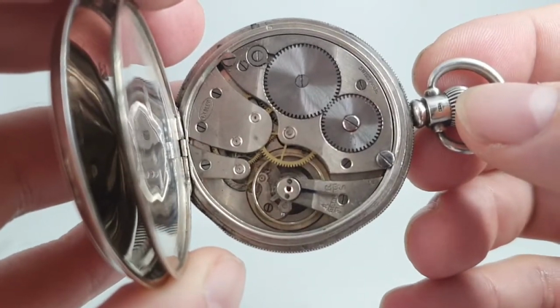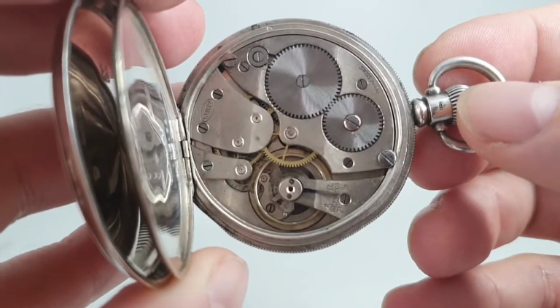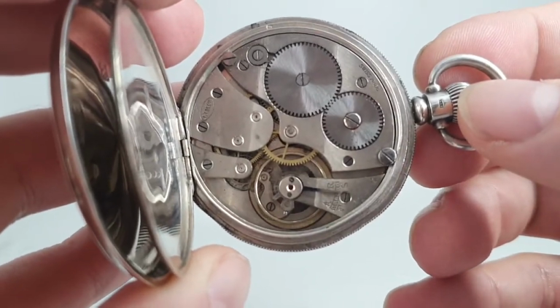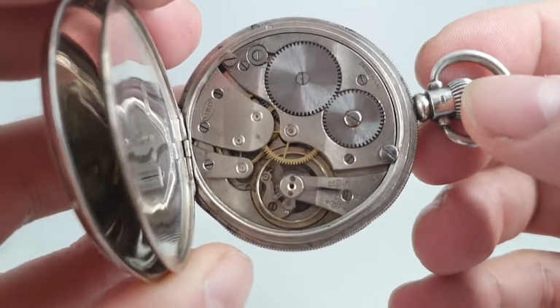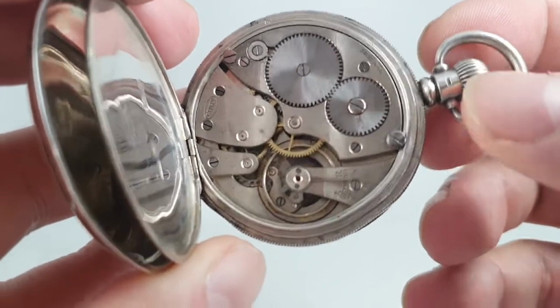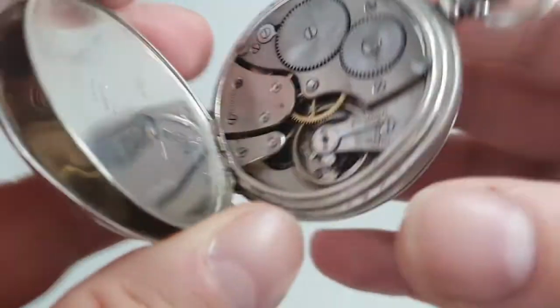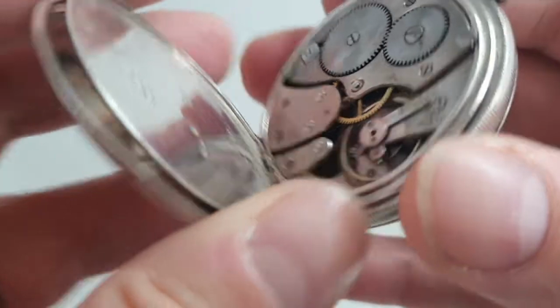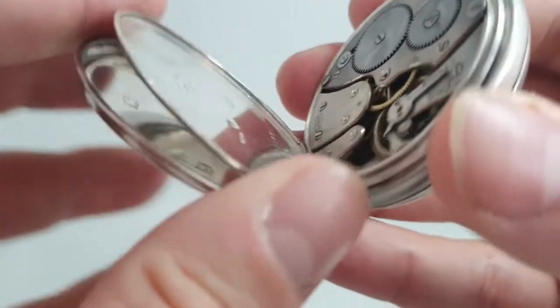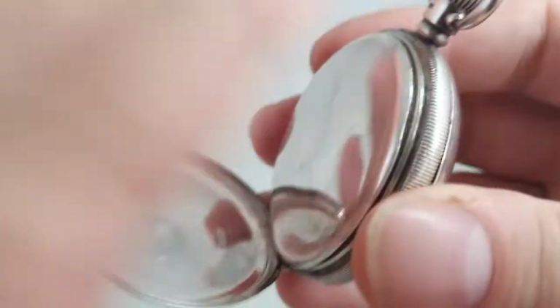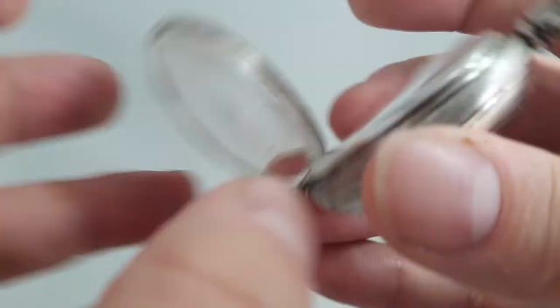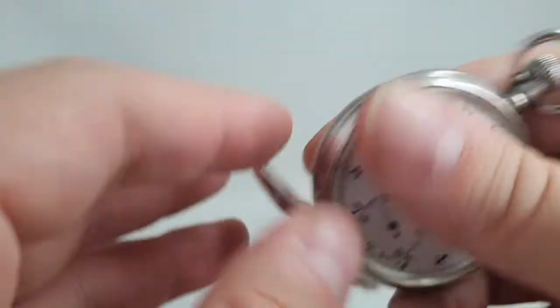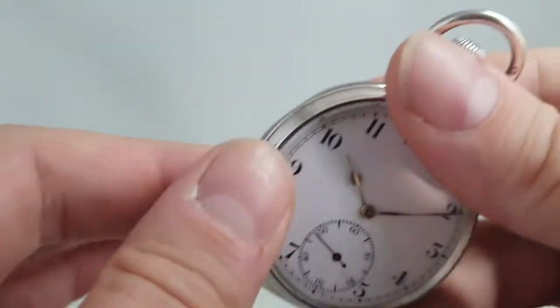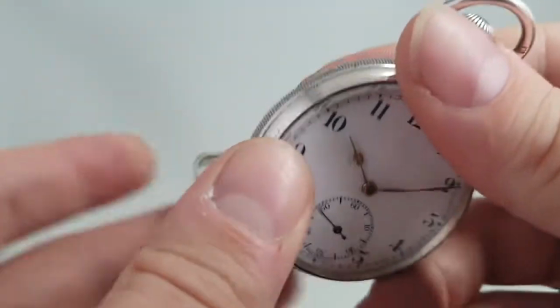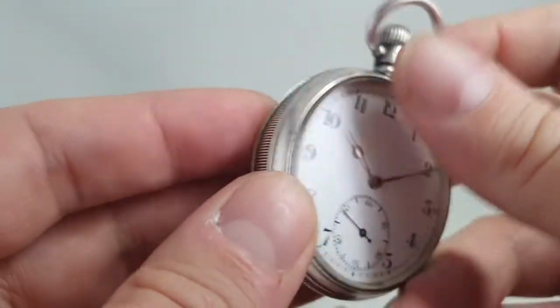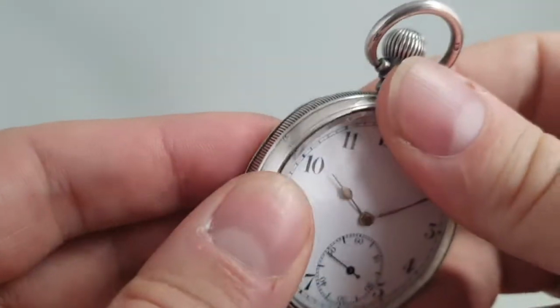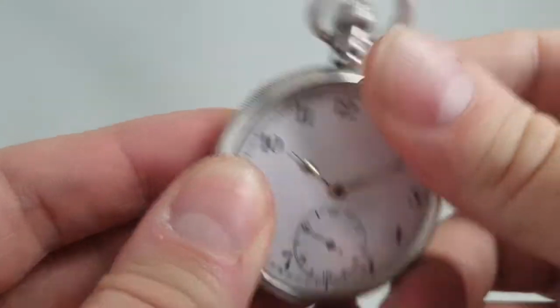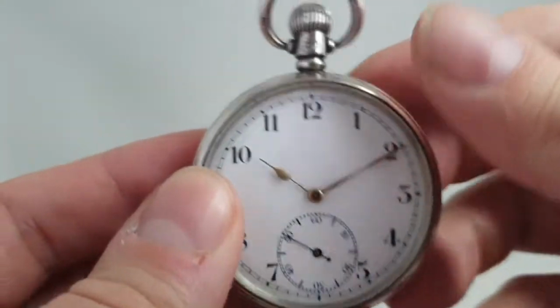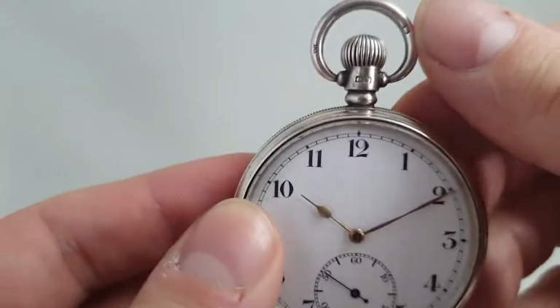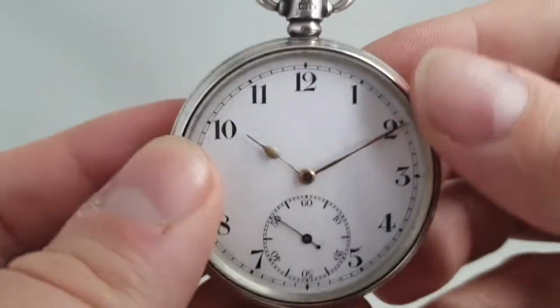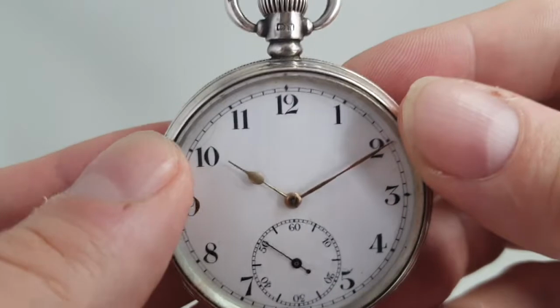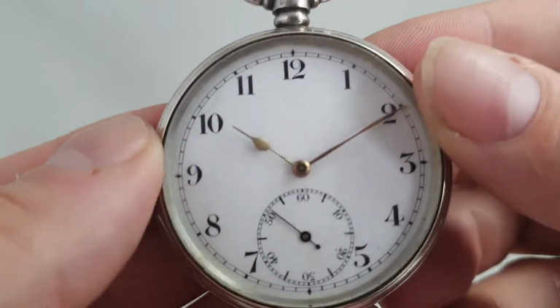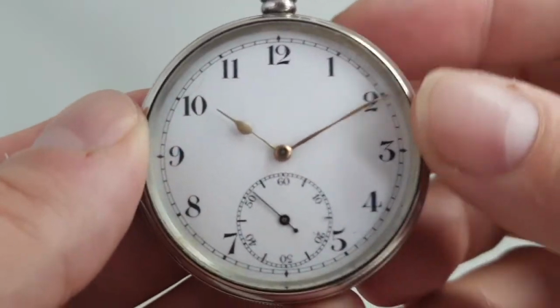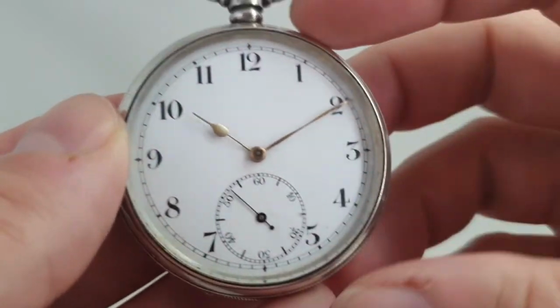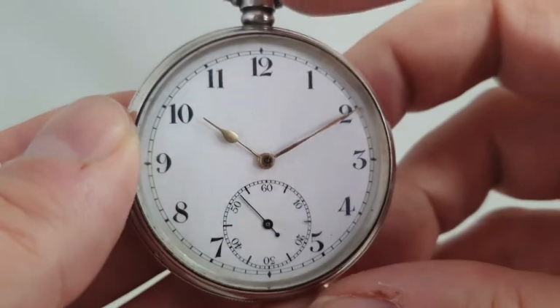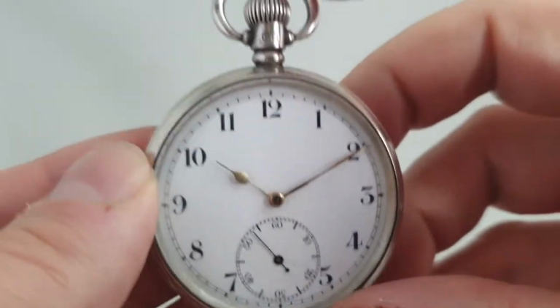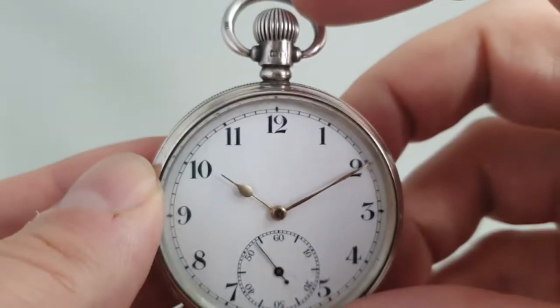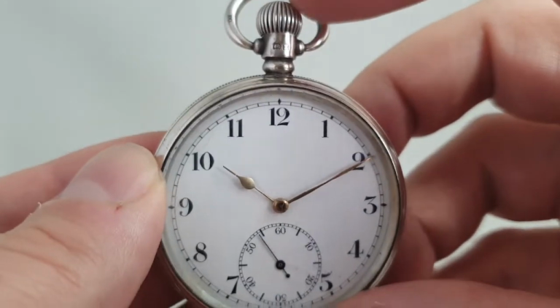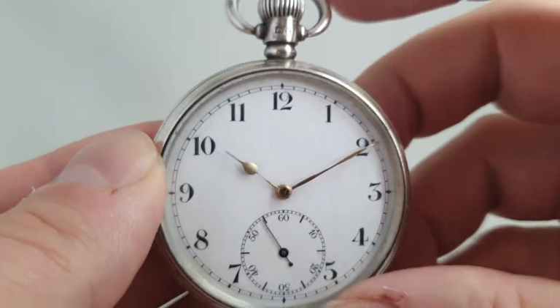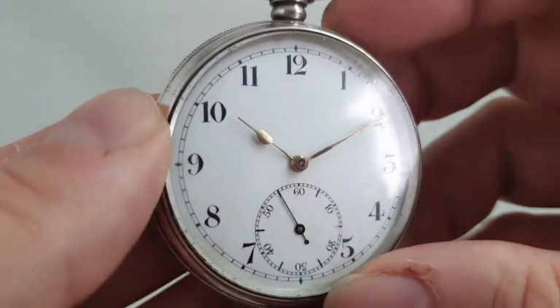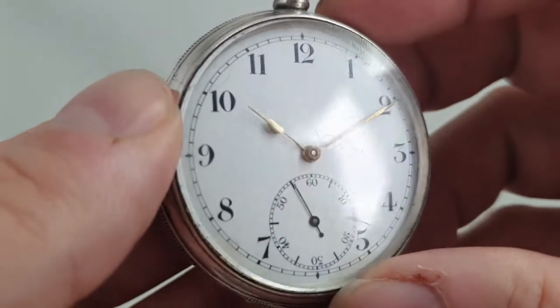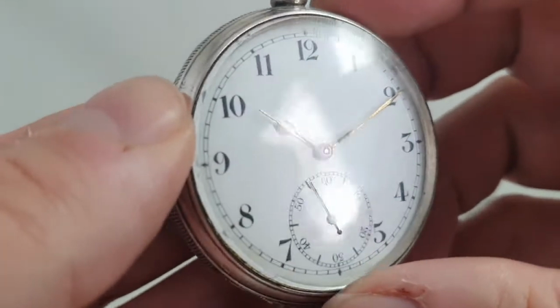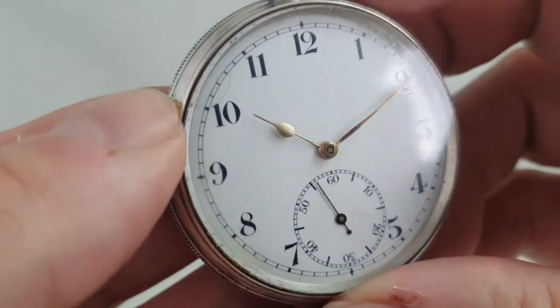The movement is running nicely. It's a manual wind, of course, set by the crown — you don't need keys on this.